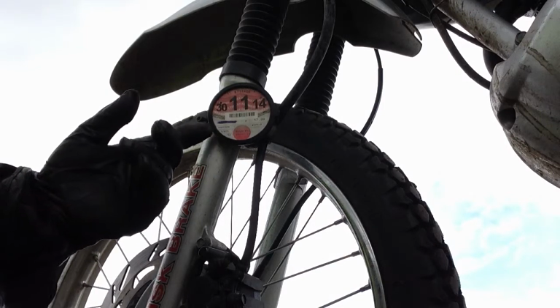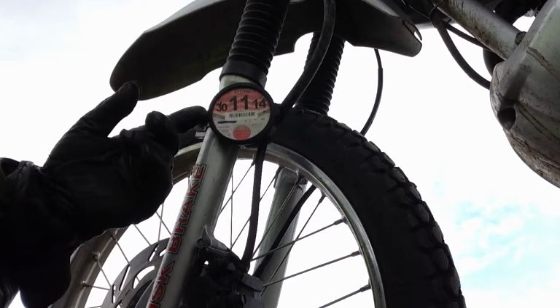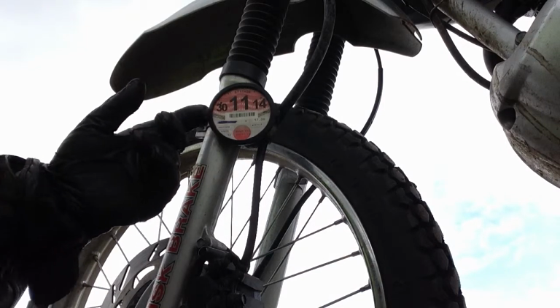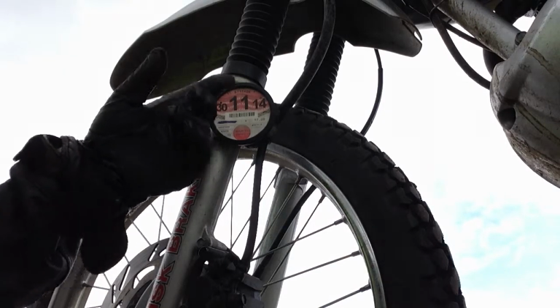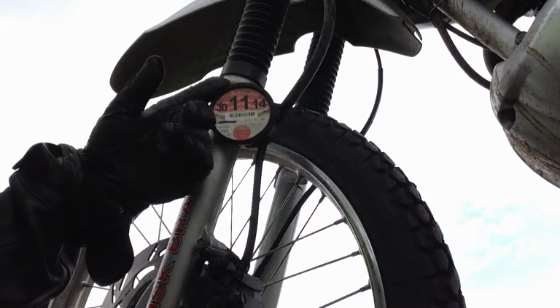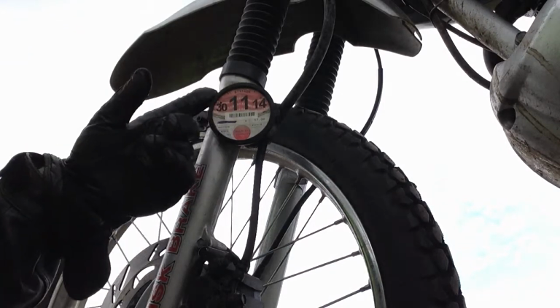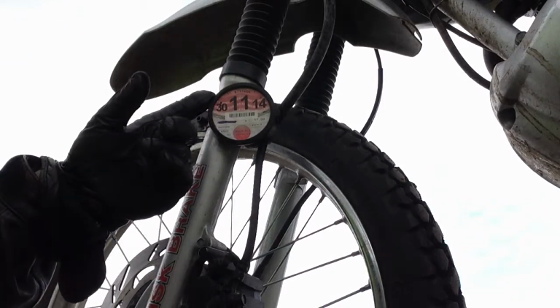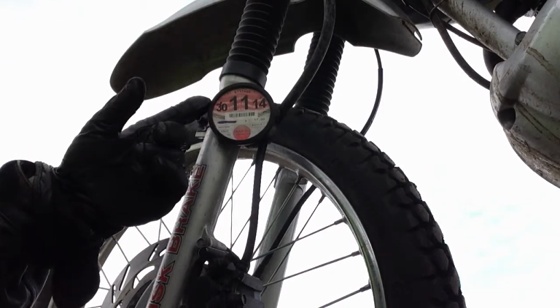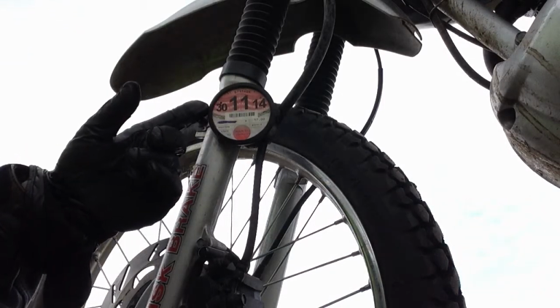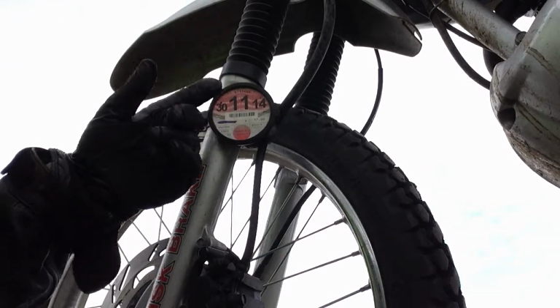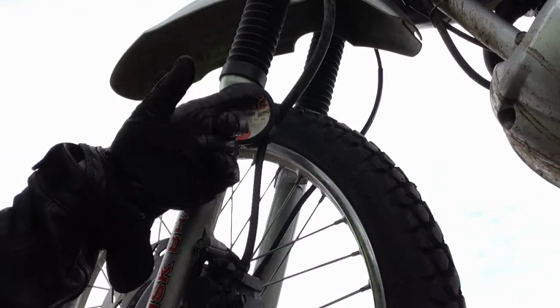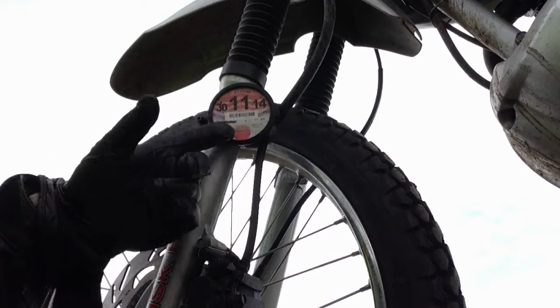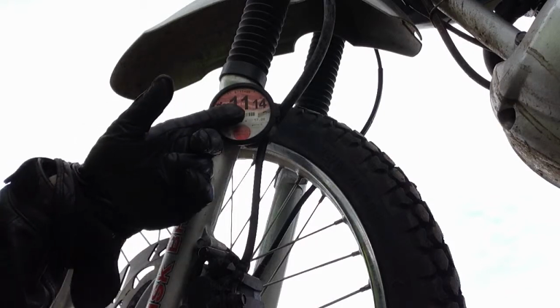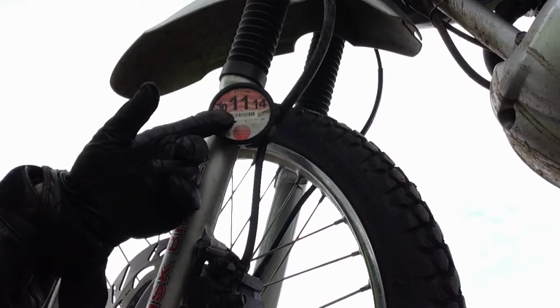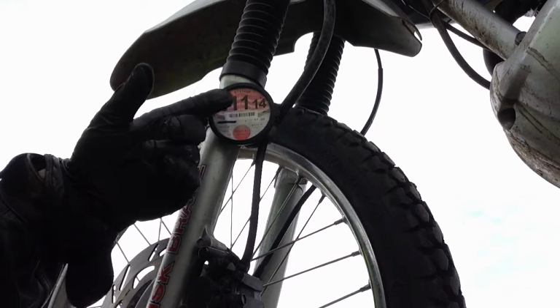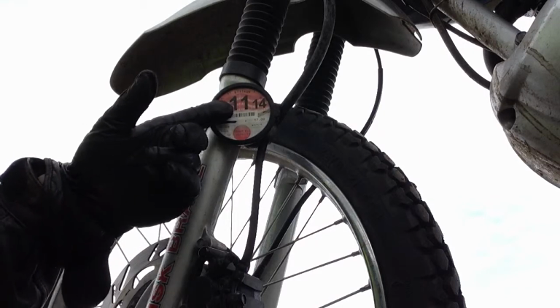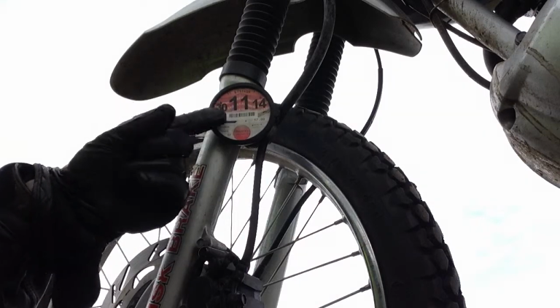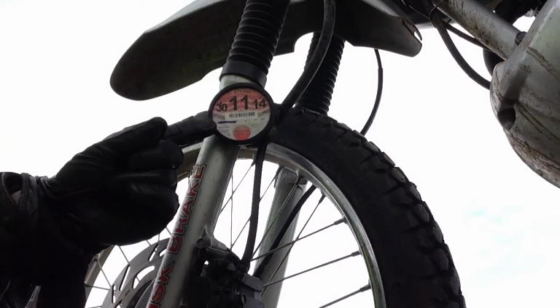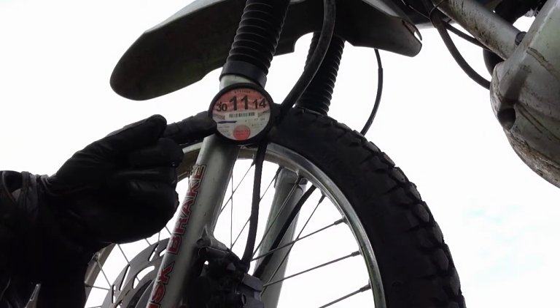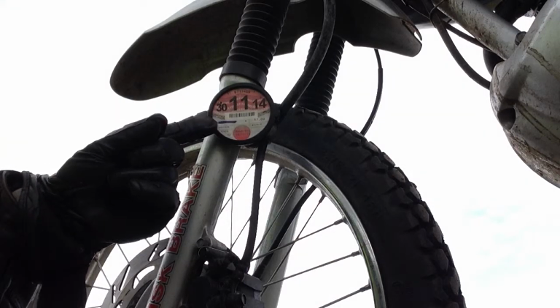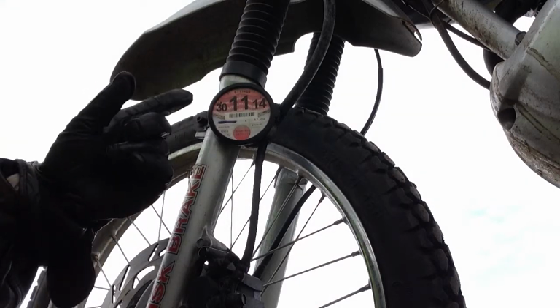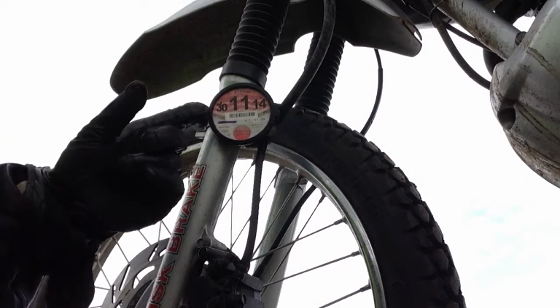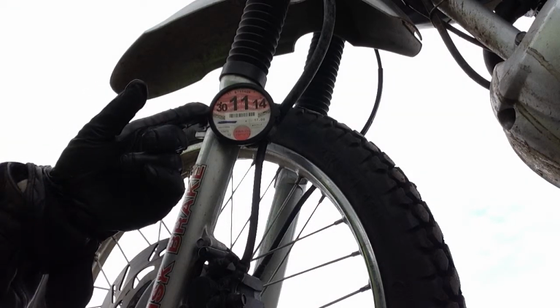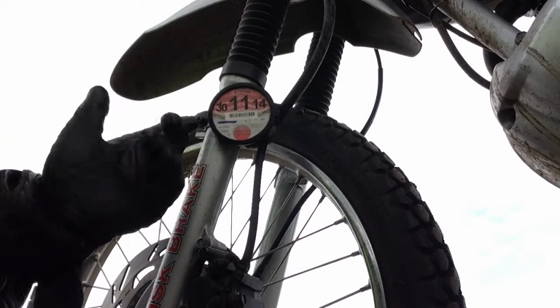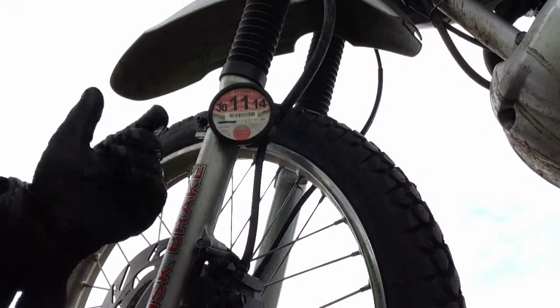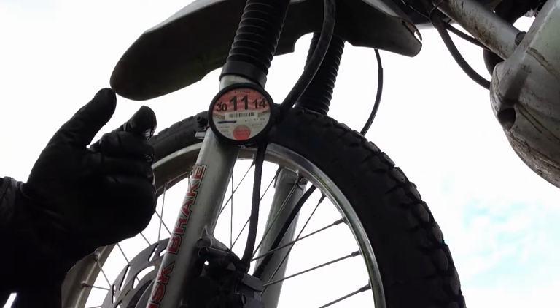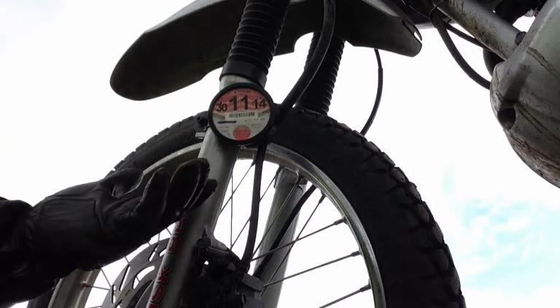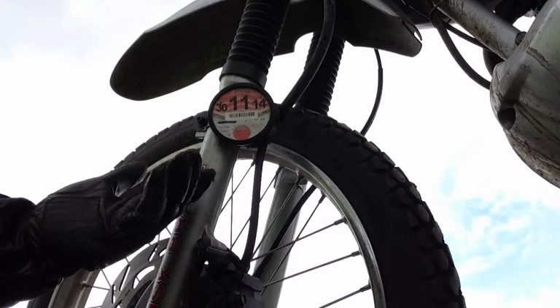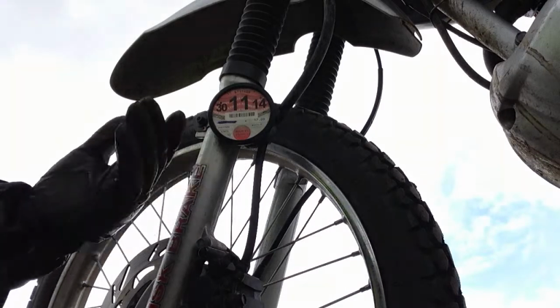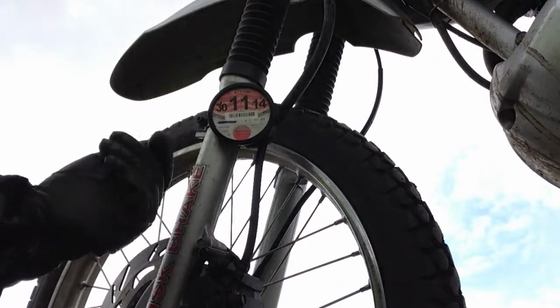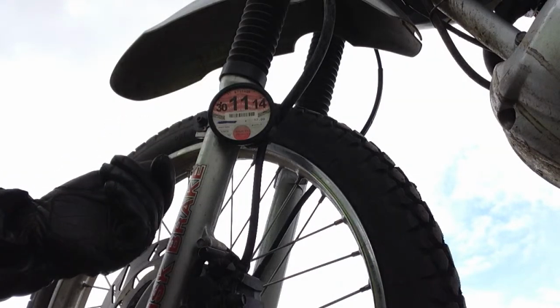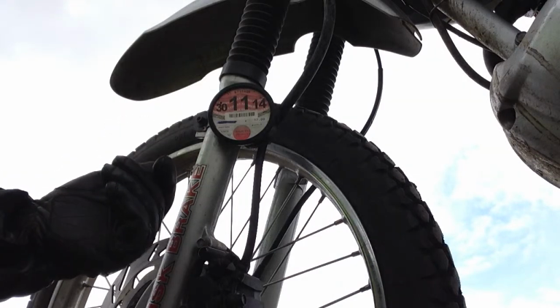A friend of mine who used to ride a motorcycle said that he had to sort of glue these things in because they used to get nicked. I haven't had the pleasure to do it, so I thought I'd do a little video on them.